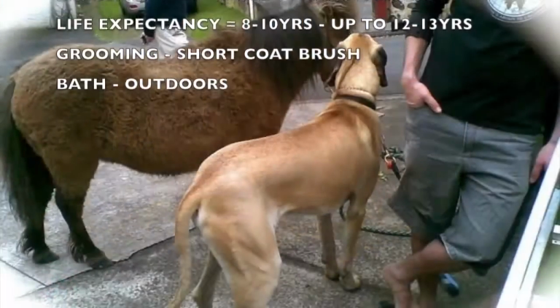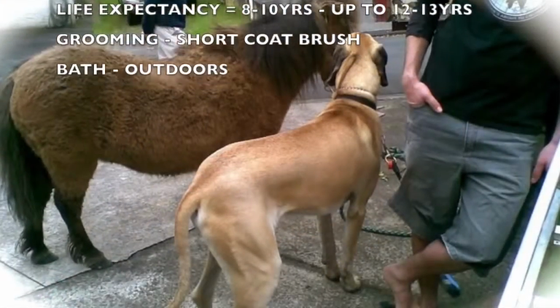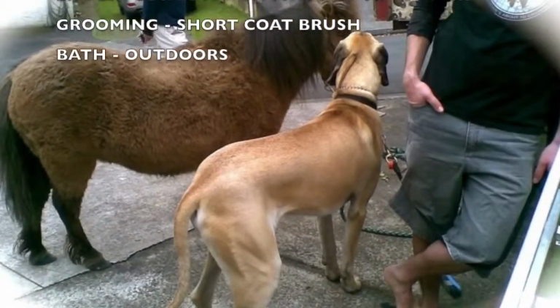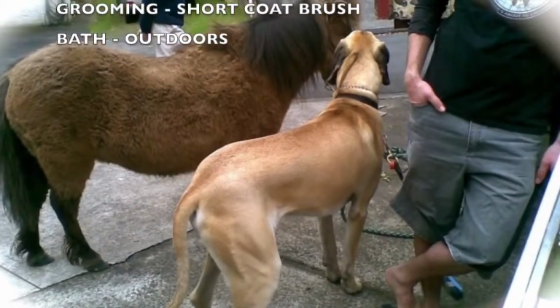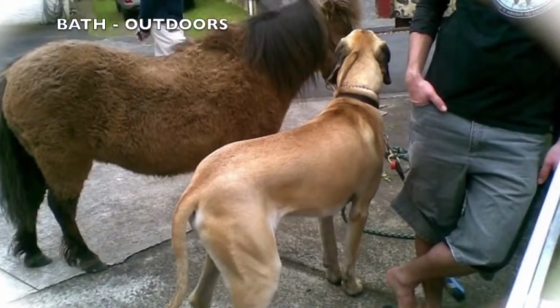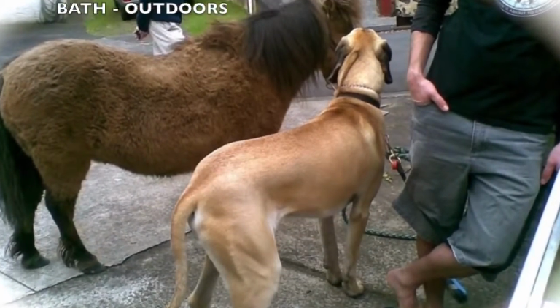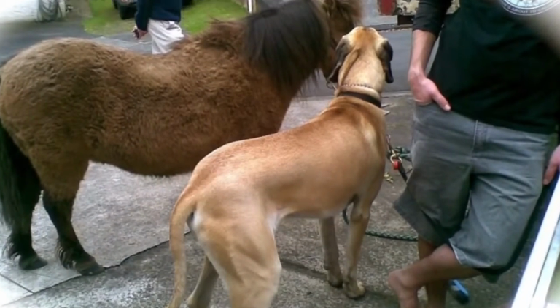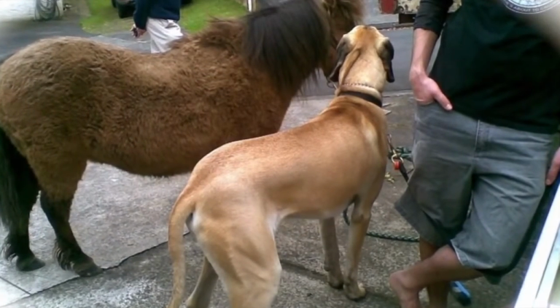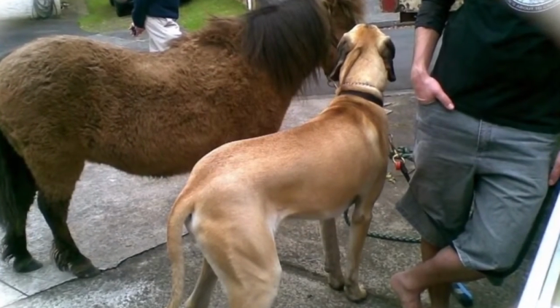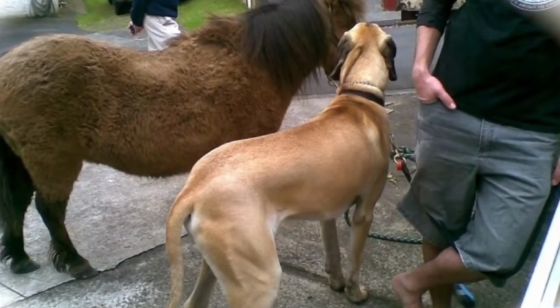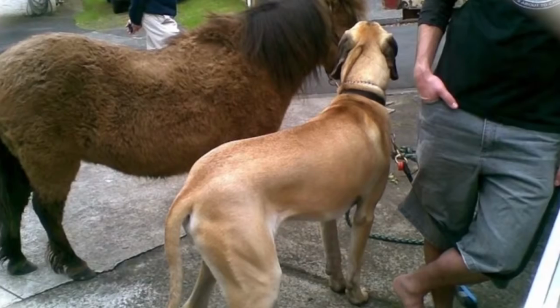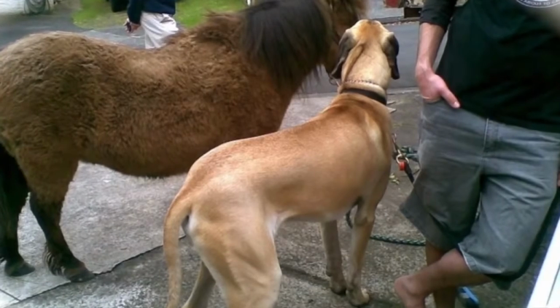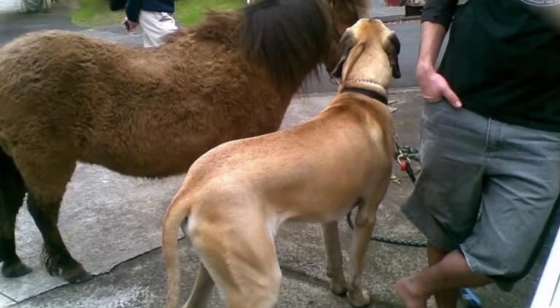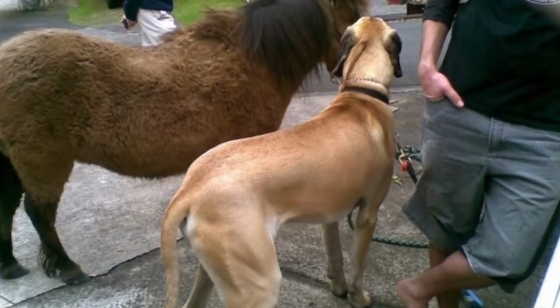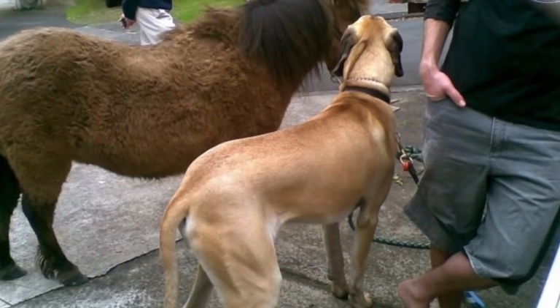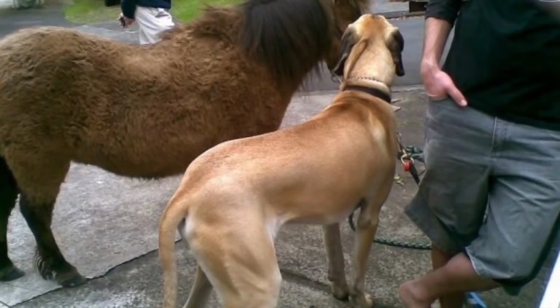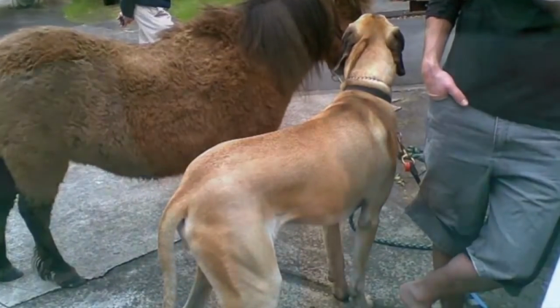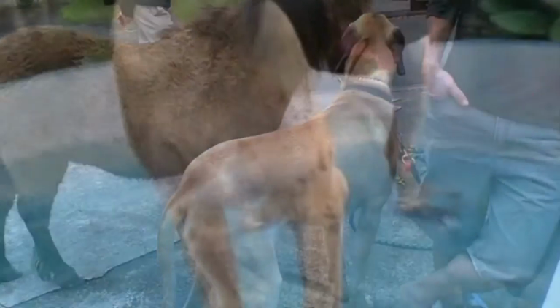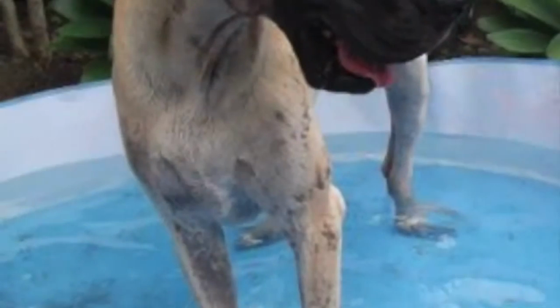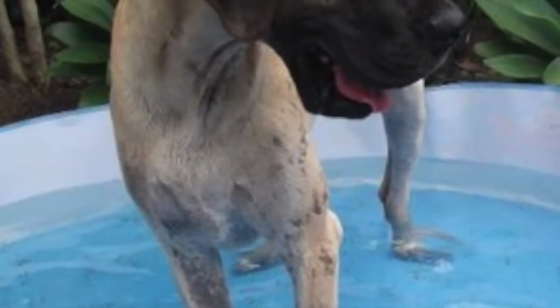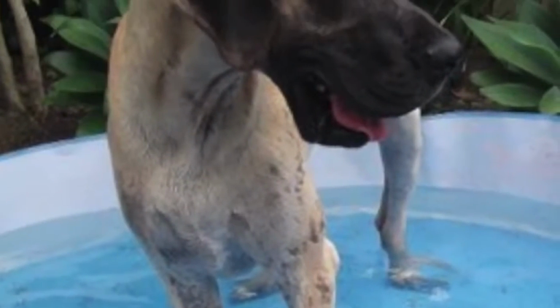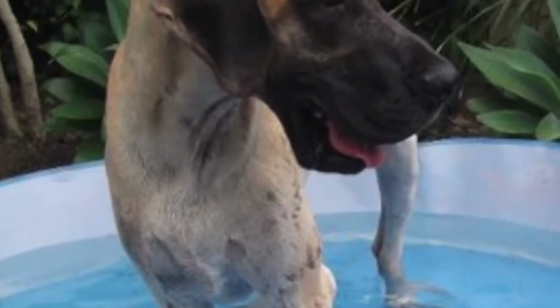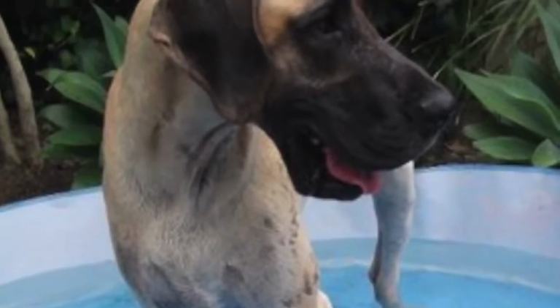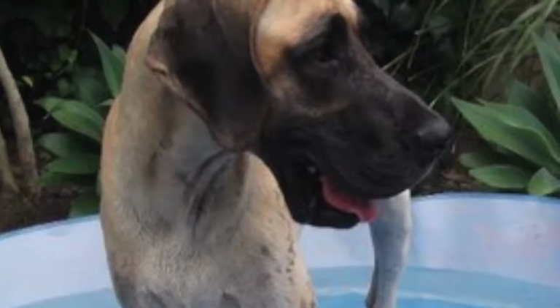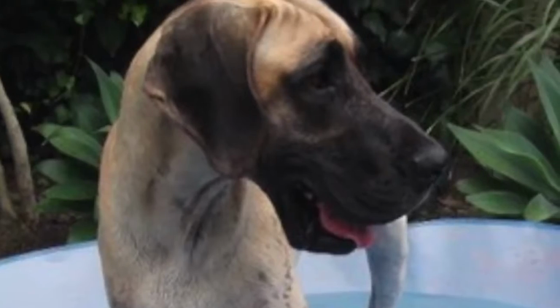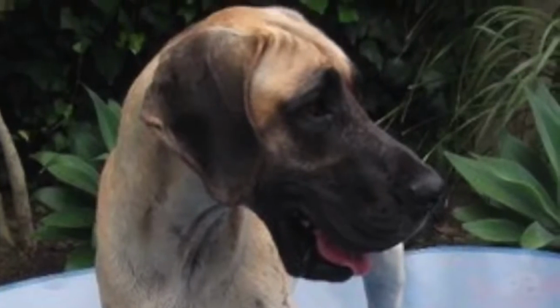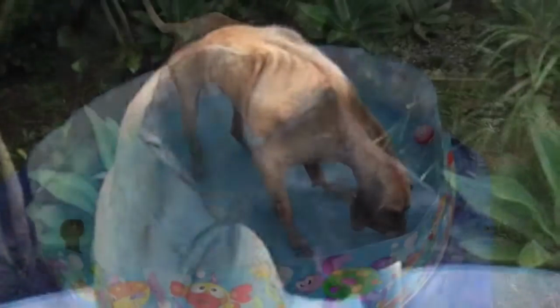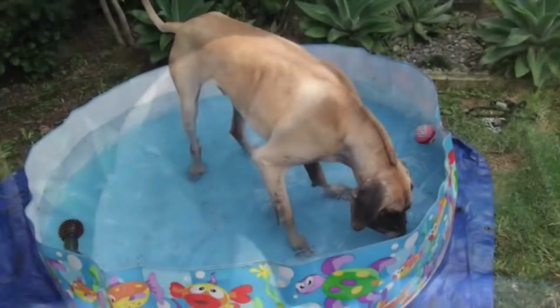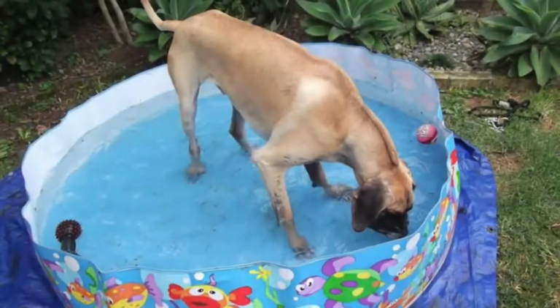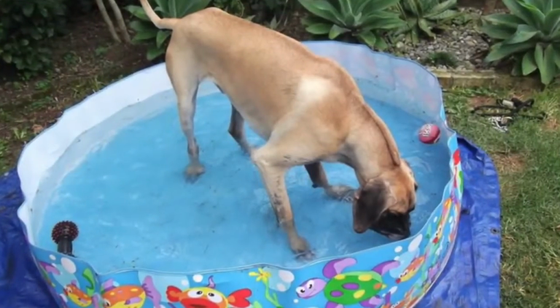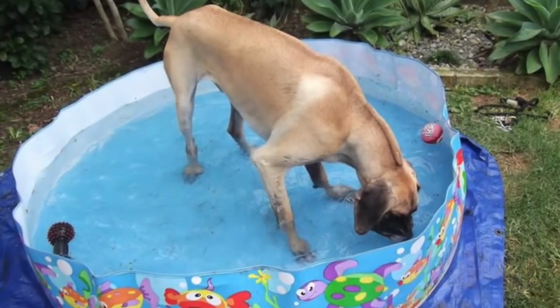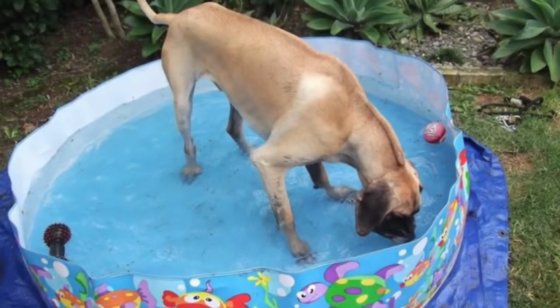If you're looking for a large dog, these guys are known as the Gentle Giants. They're affectionate, patient, excellent family dogs and great with children.